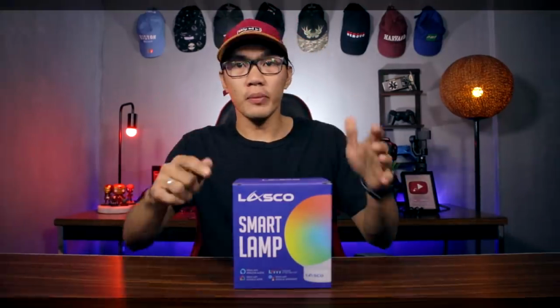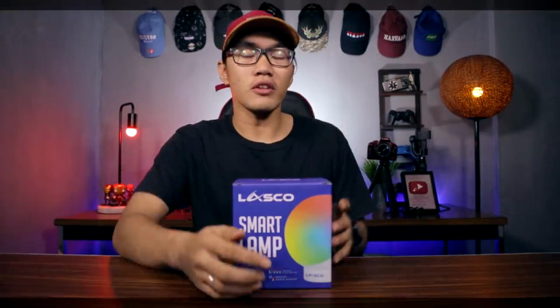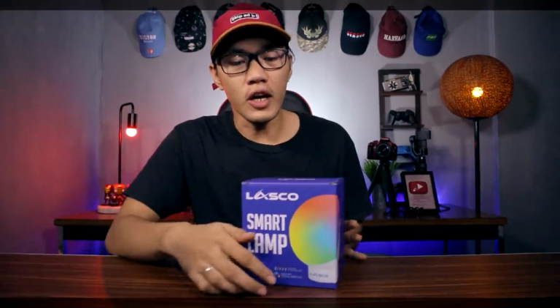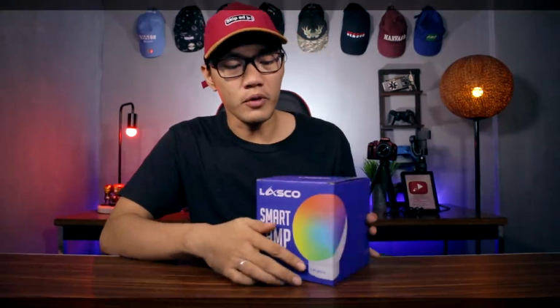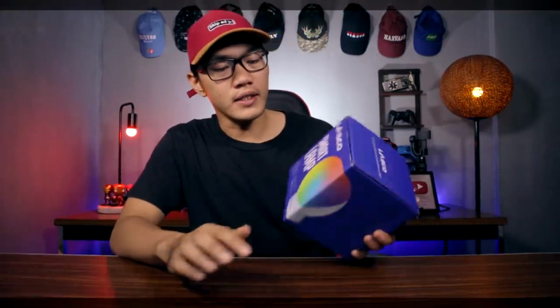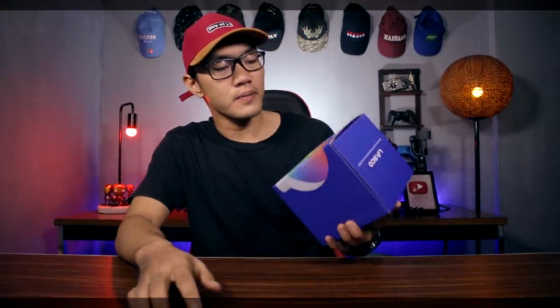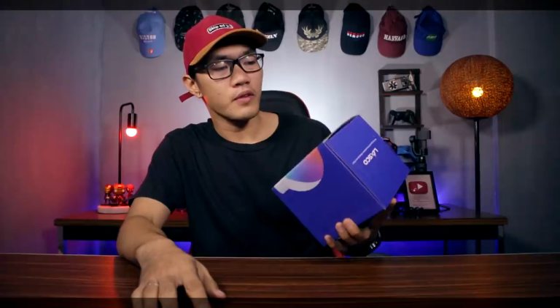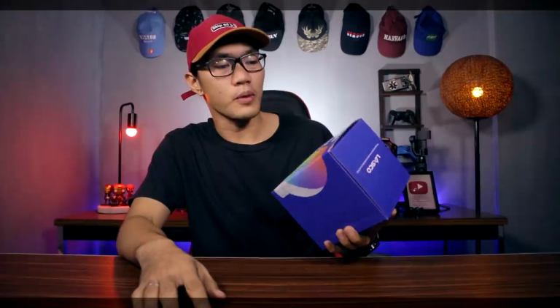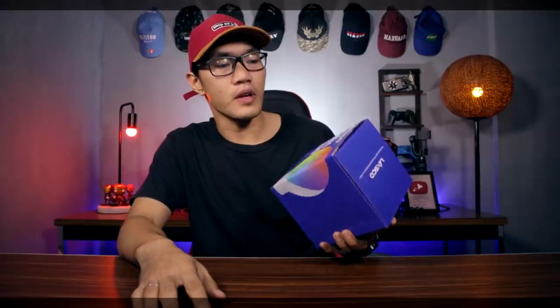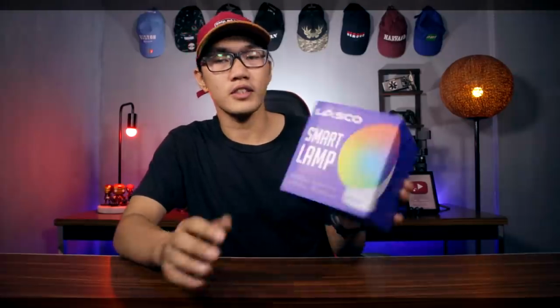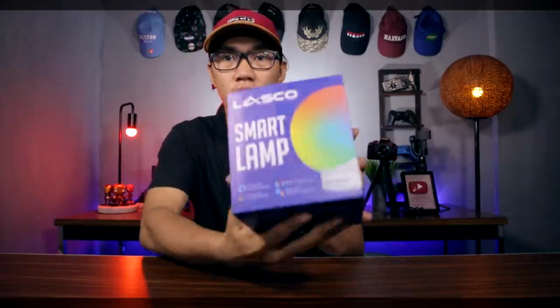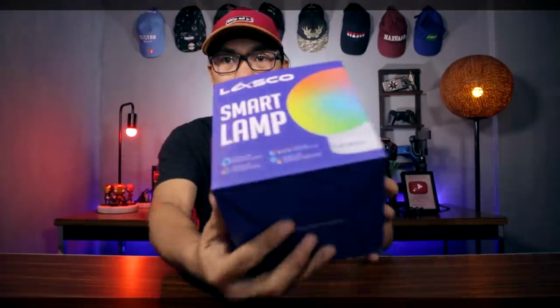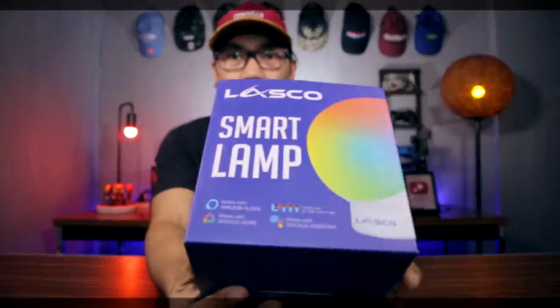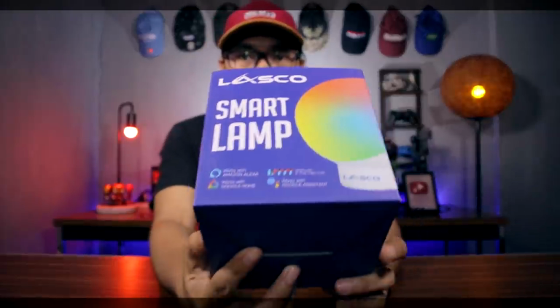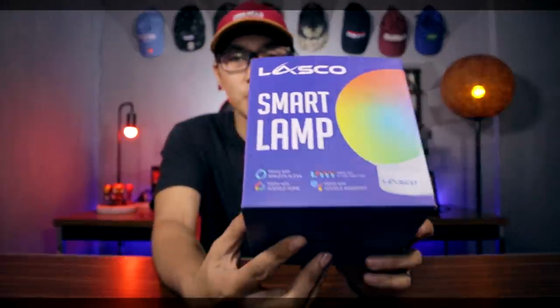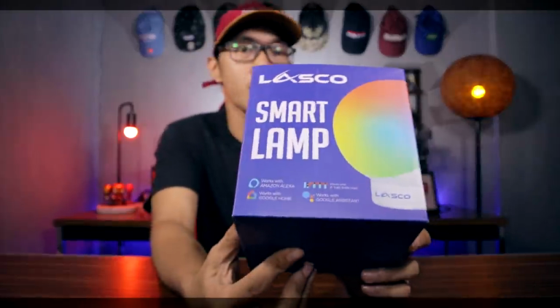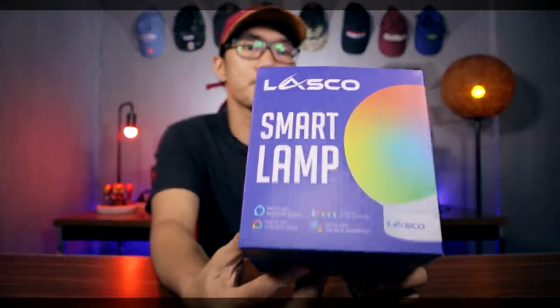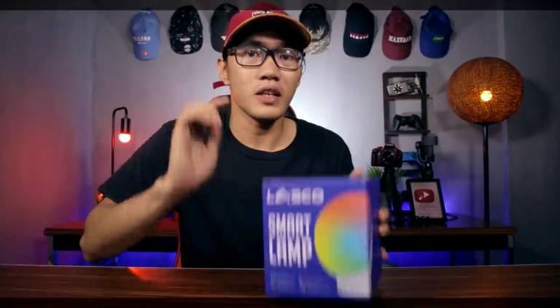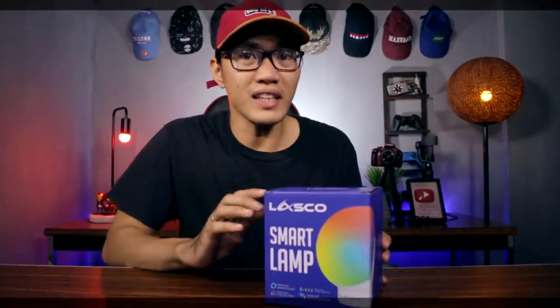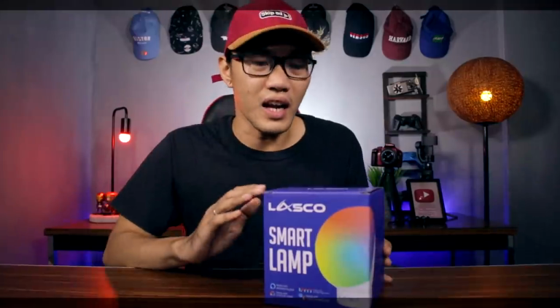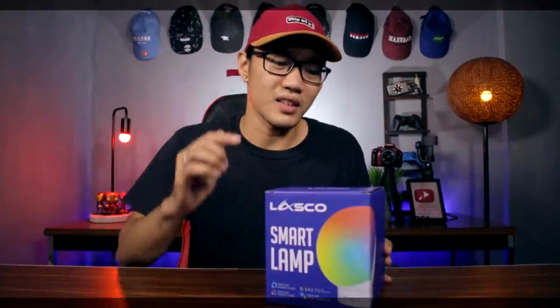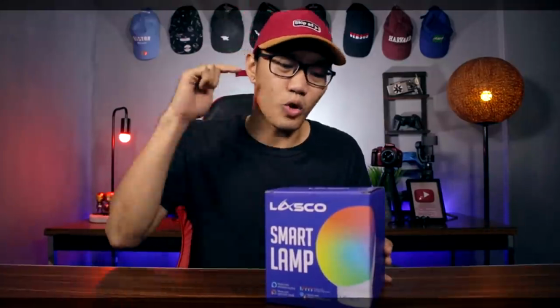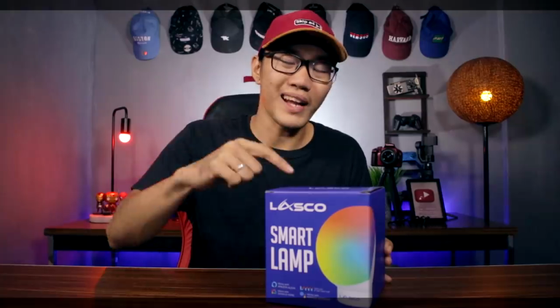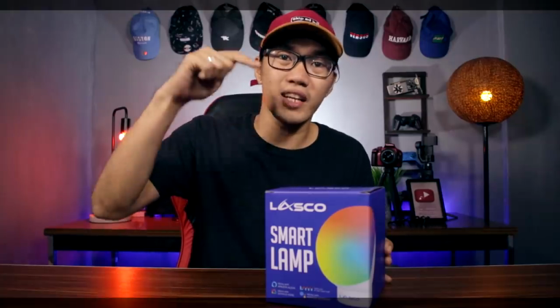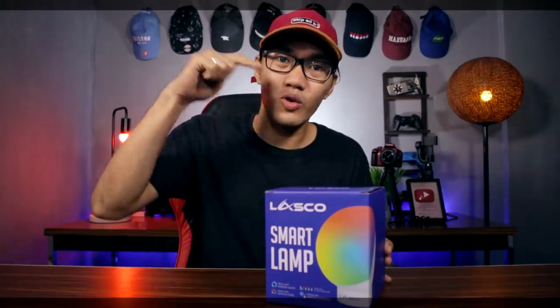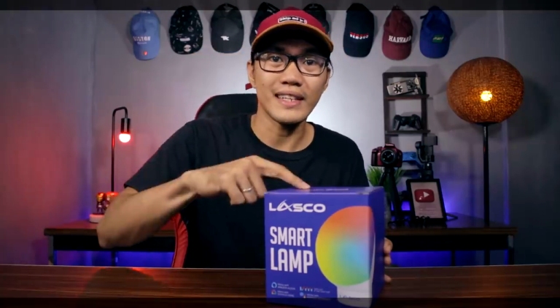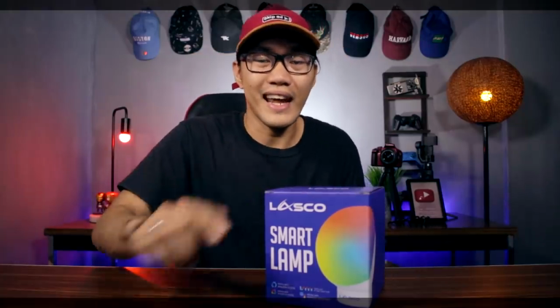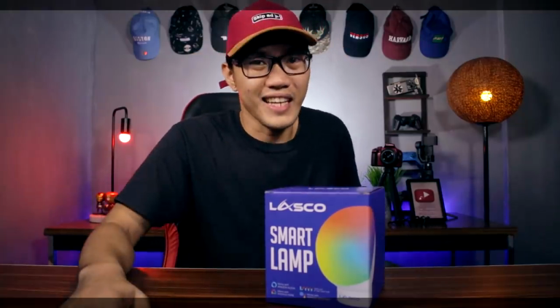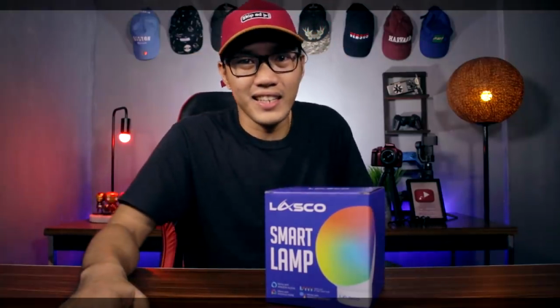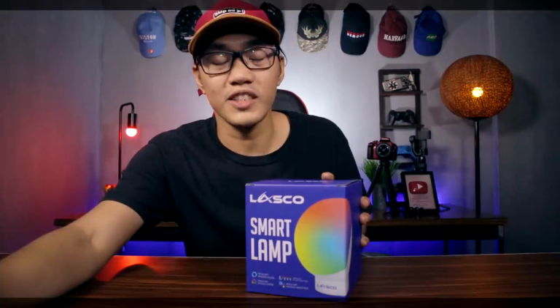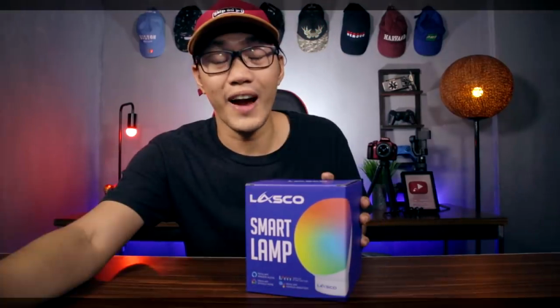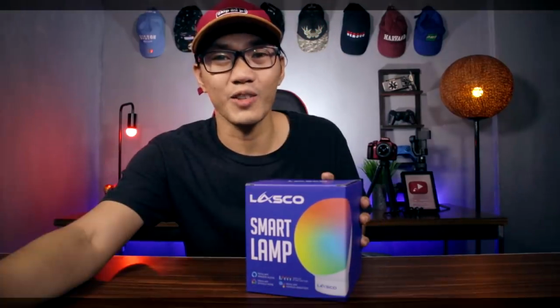So meron ako dito sa harap ko guys, from Lasko — isang smart lamp. Tingnan natin at totoo ba na isa itong nice tech. Let's find out!